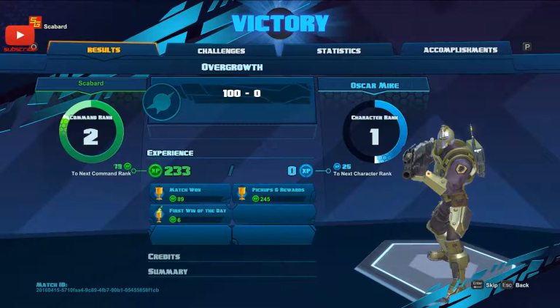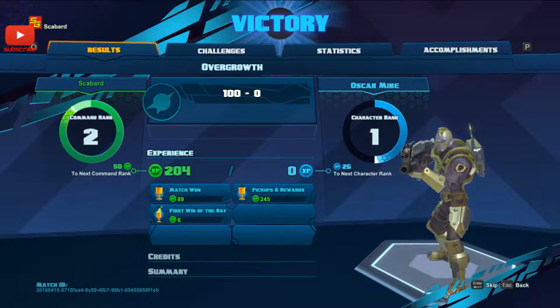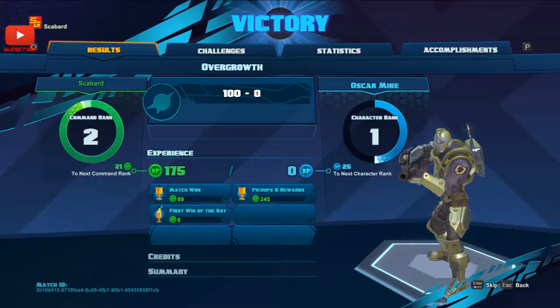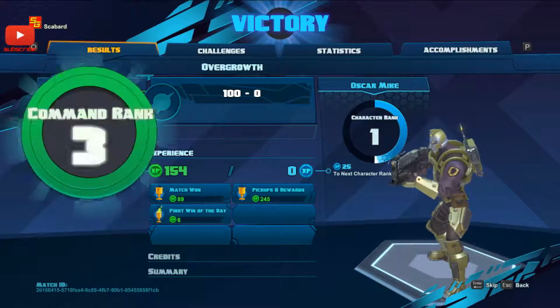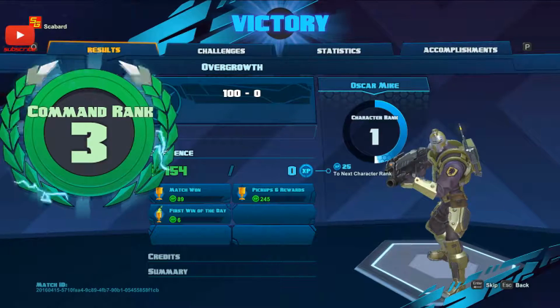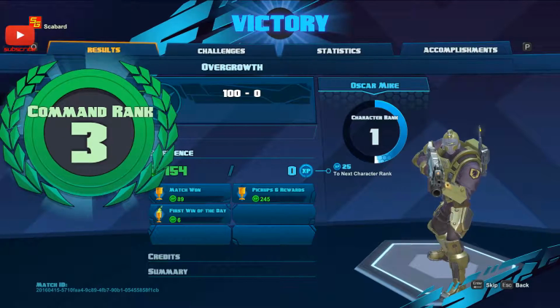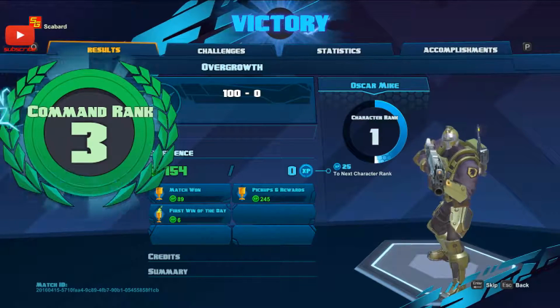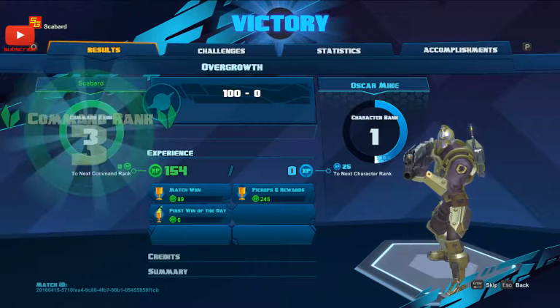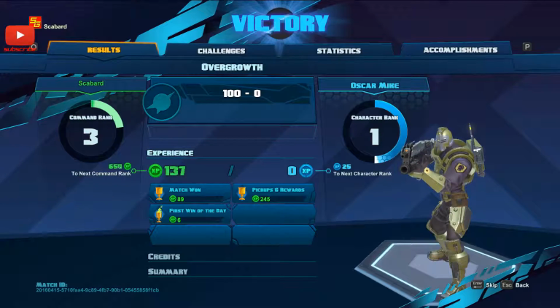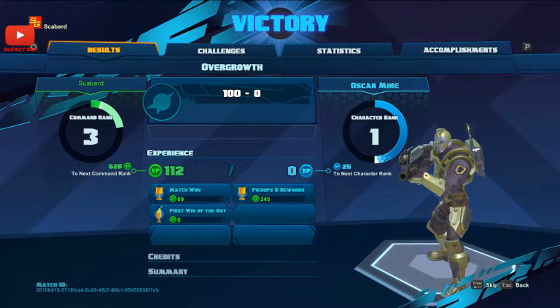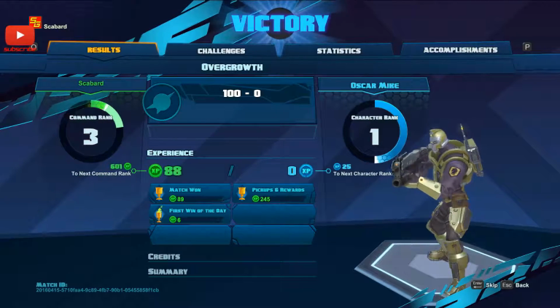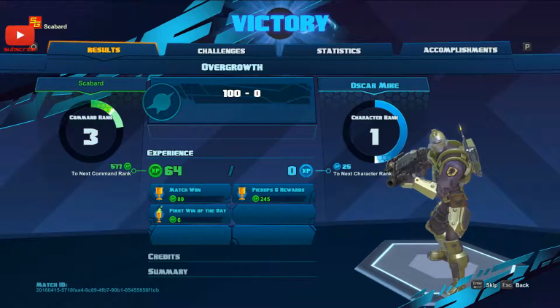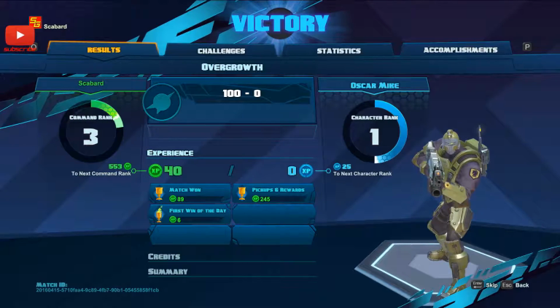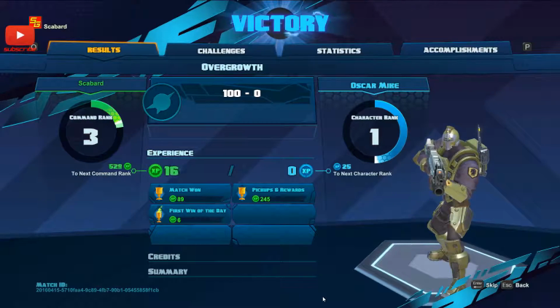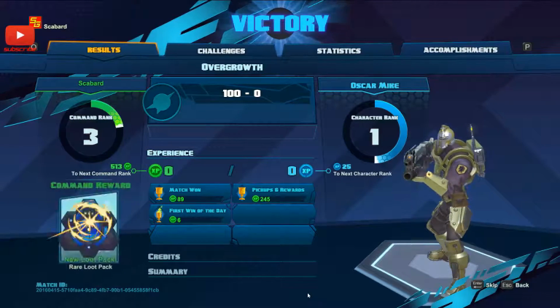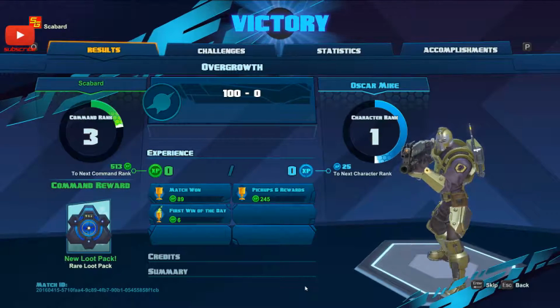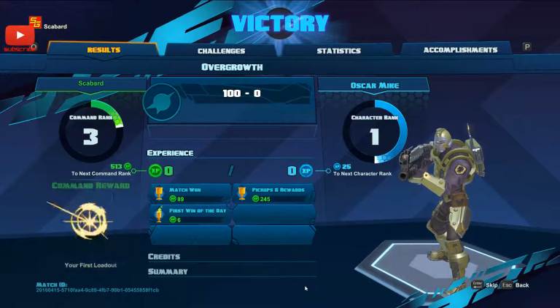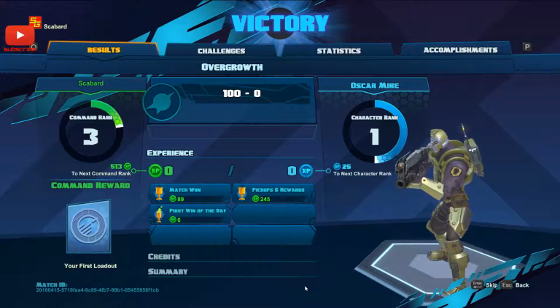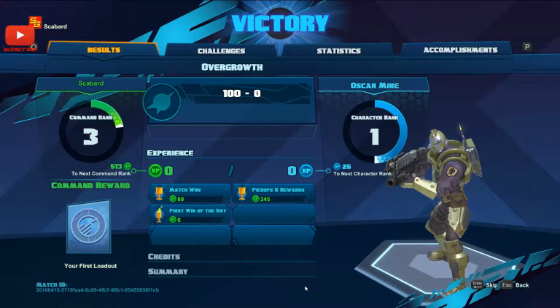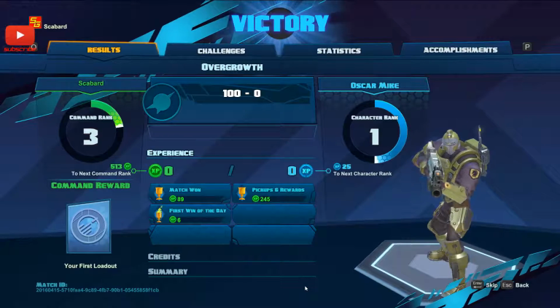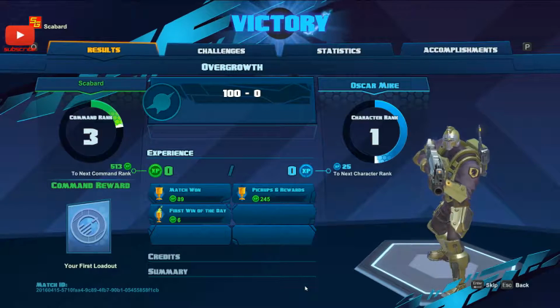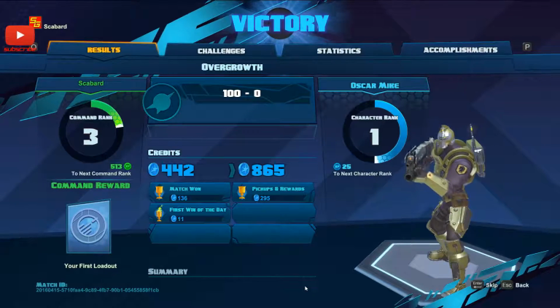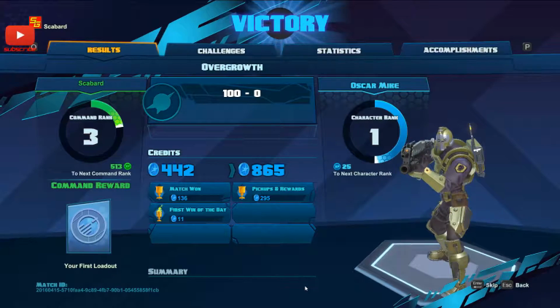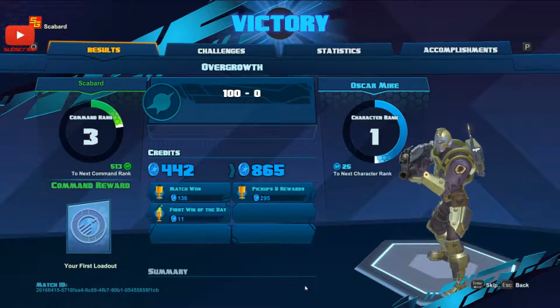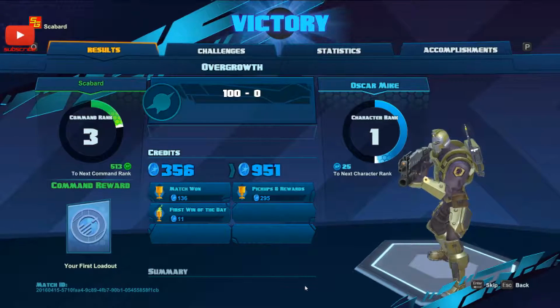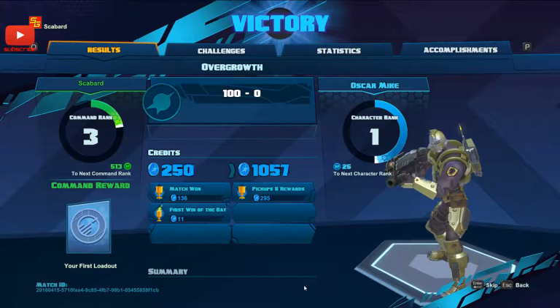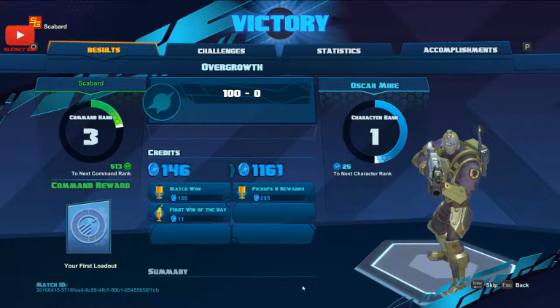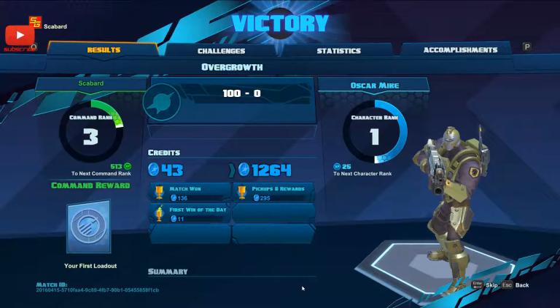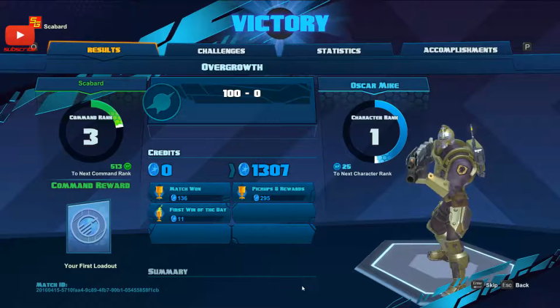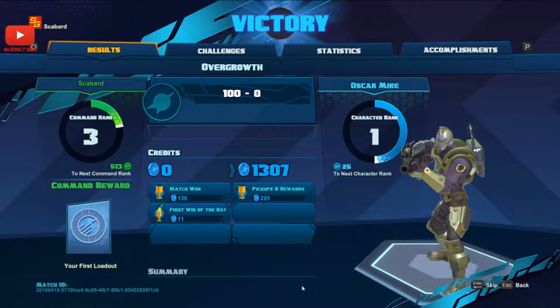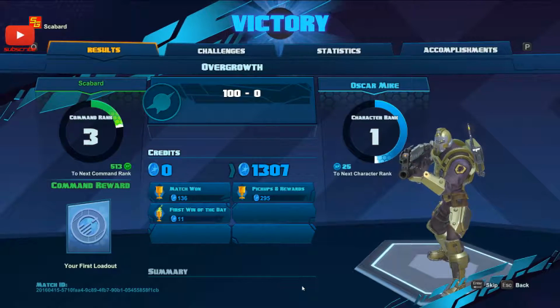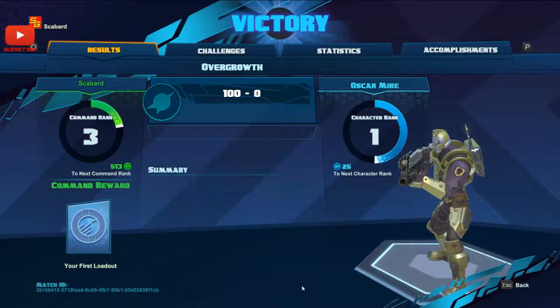Match one — eight, nine points. Pick up and reward 2.45. Best one of the day — 6 XP! Come on, rank three. Character rank one, because I used Spawn last time so that's why I'm on this one. I'll try a different character in the next one — maybe a melee character.